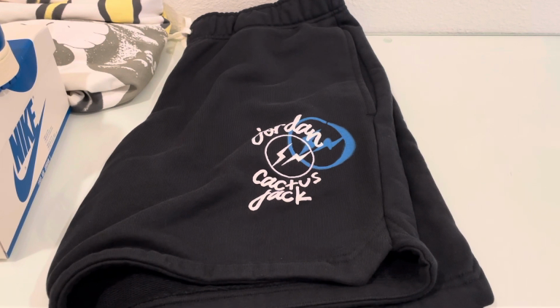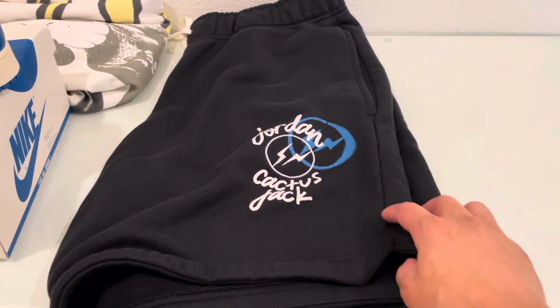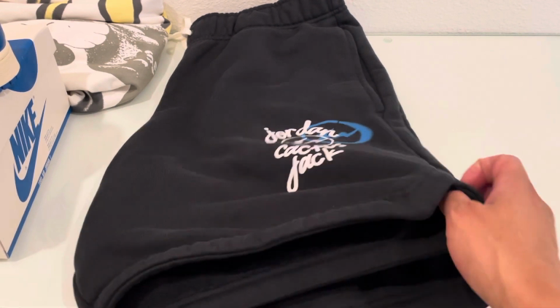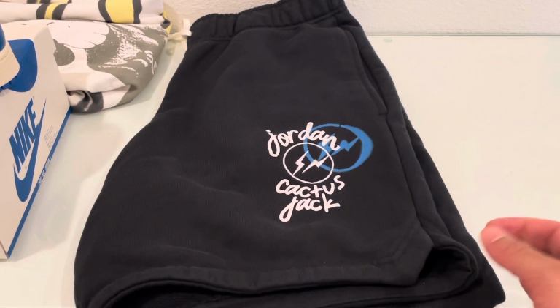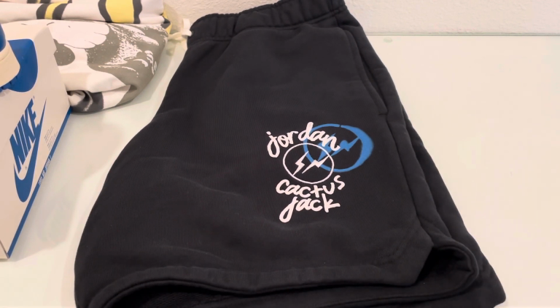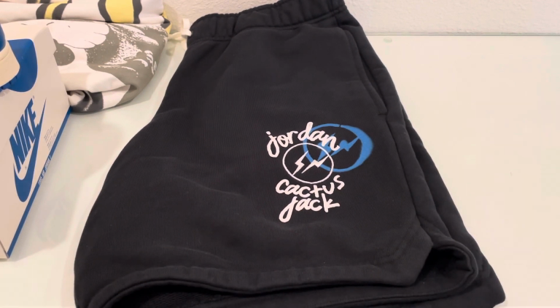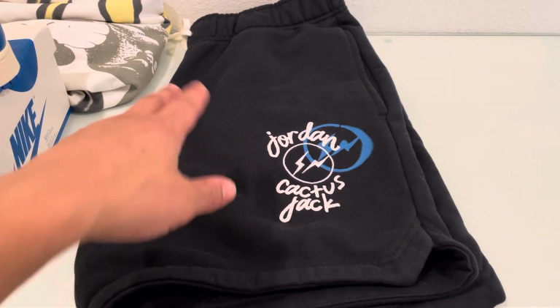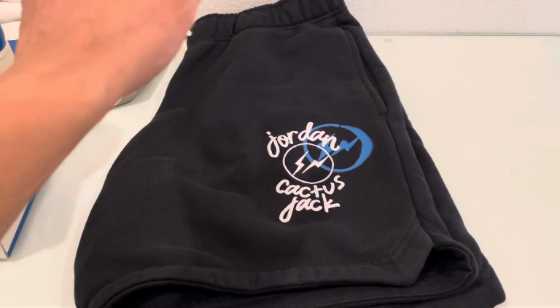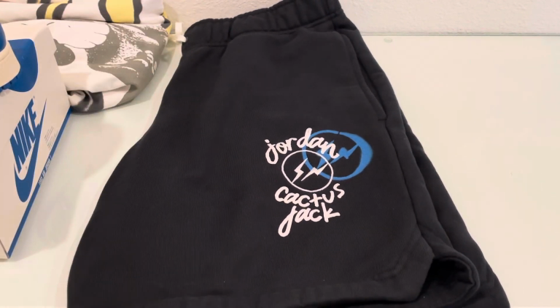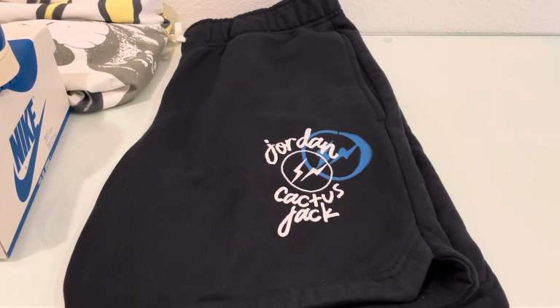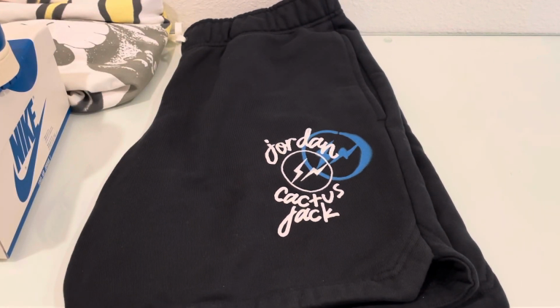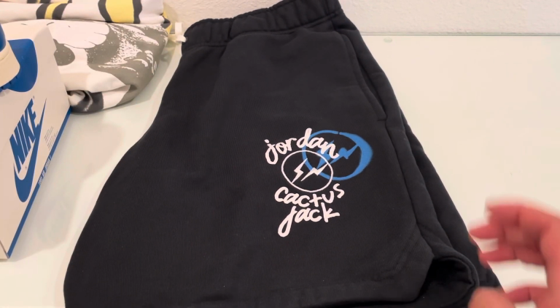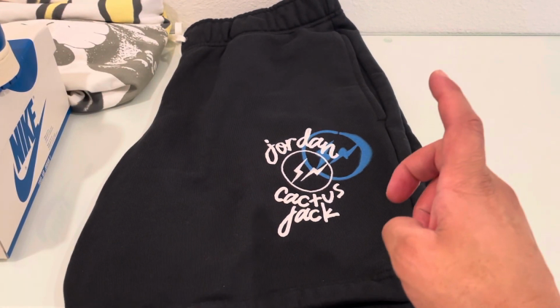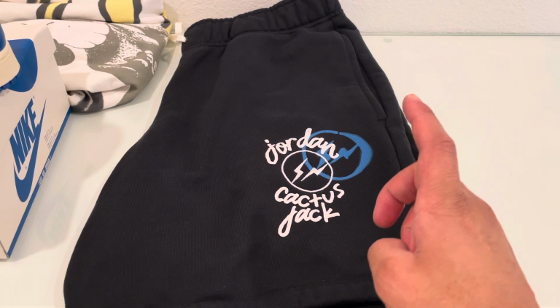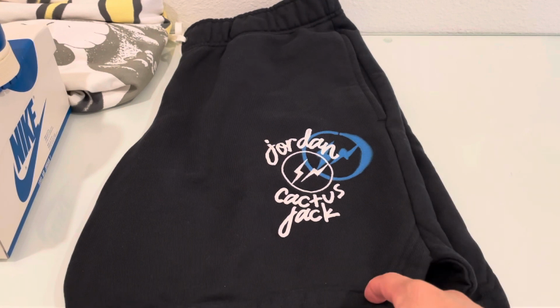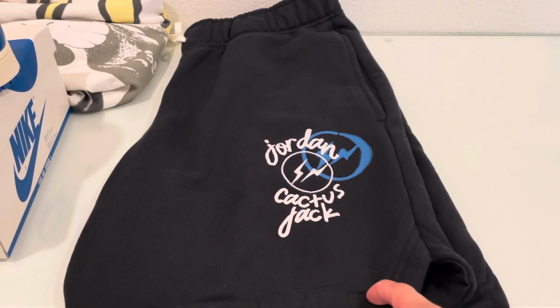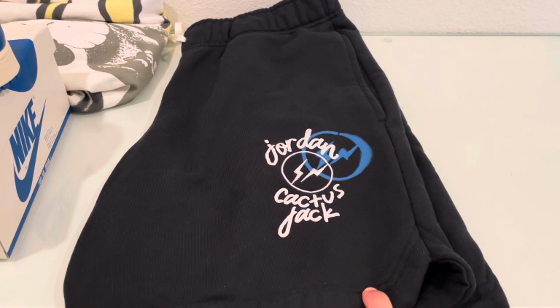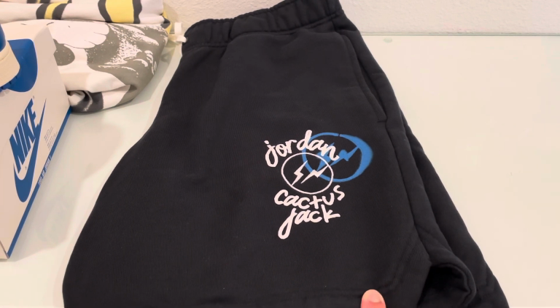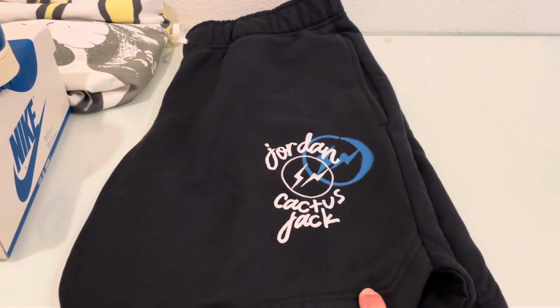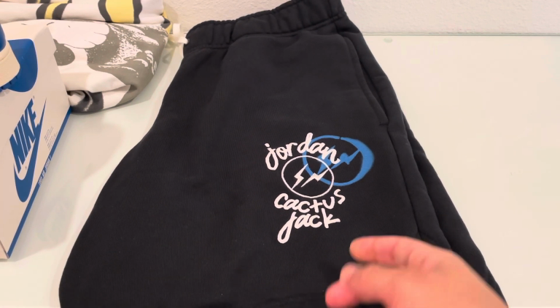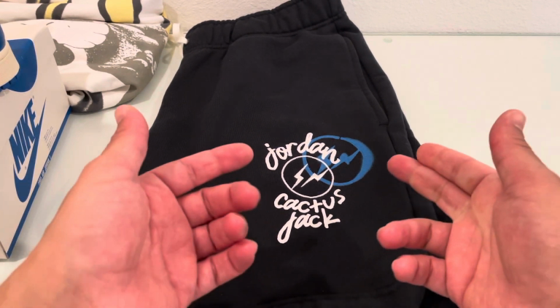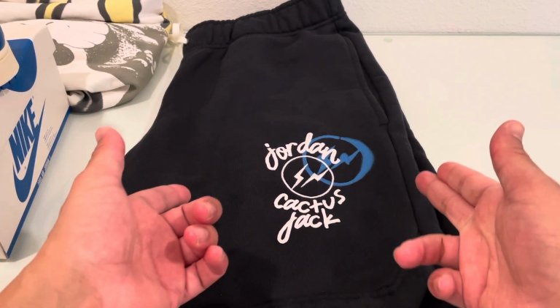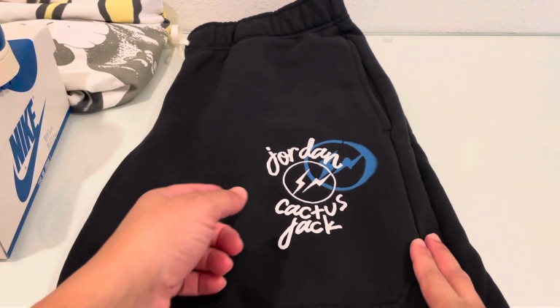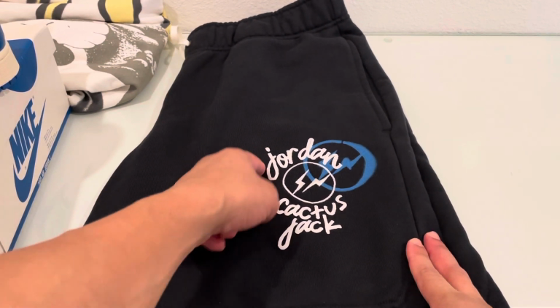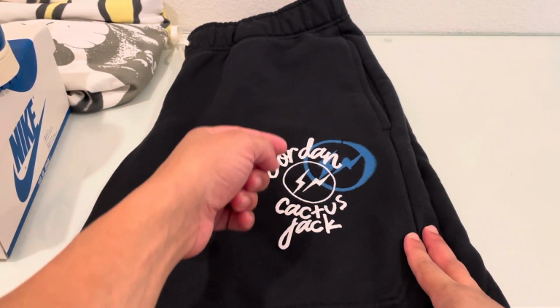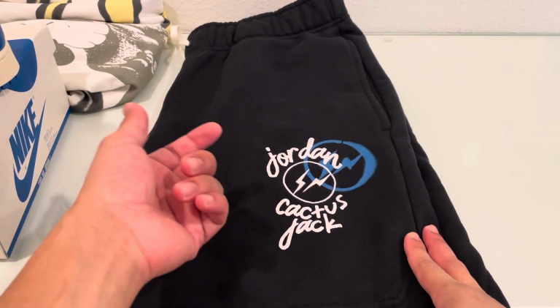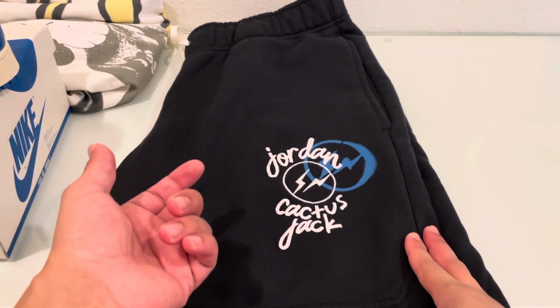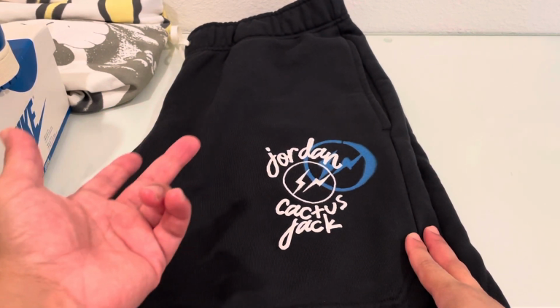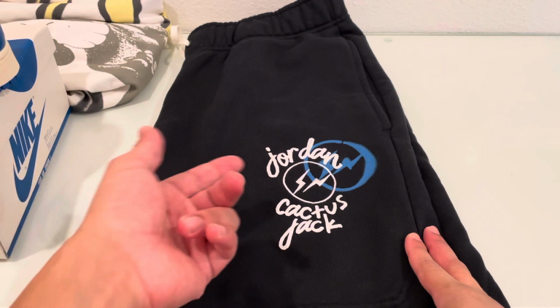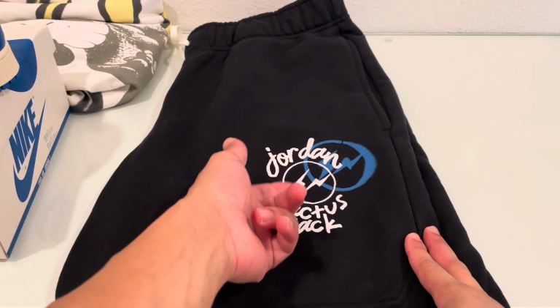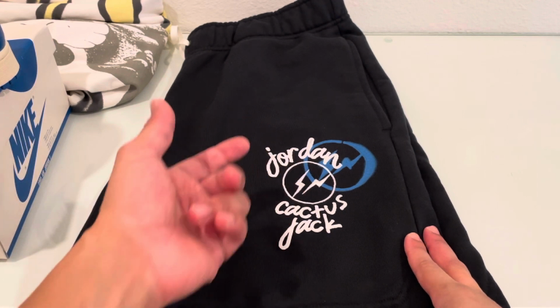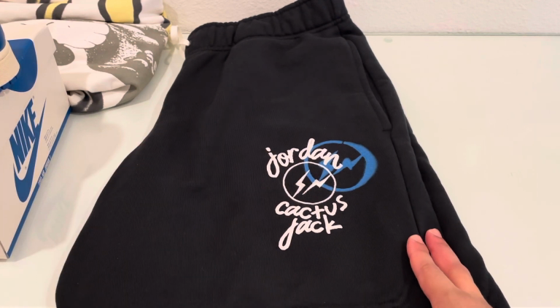As you can see, from the title and all of the stuff hanging out in the background, these are a pair of Jordan brand shorts in a collab with Jordan, Cactus Jack — or Travis Scott — and of course Fragment brand.